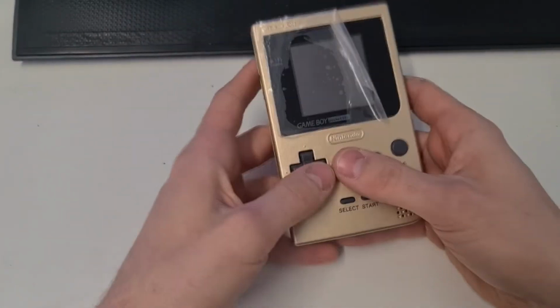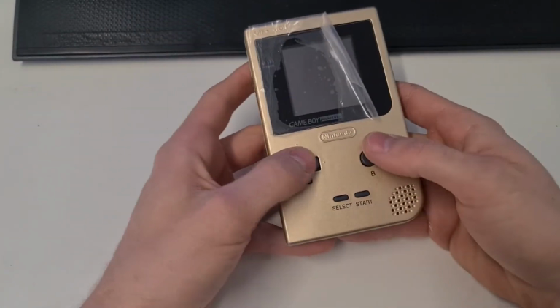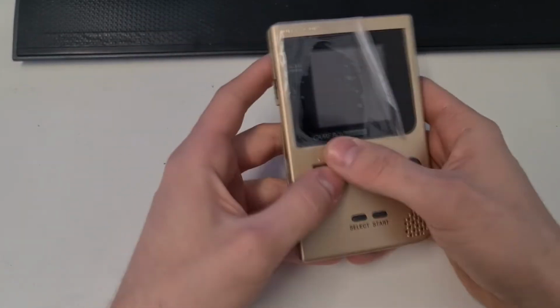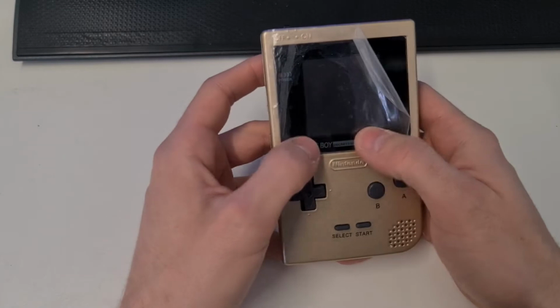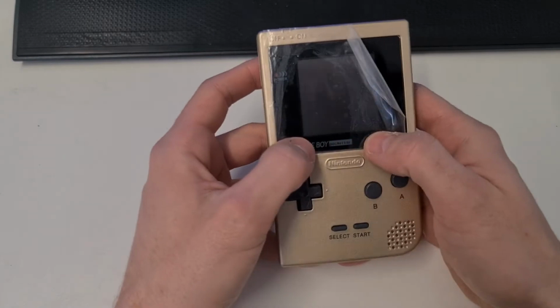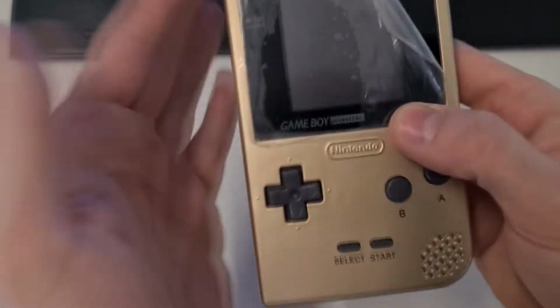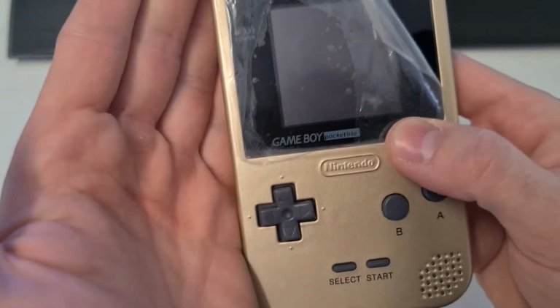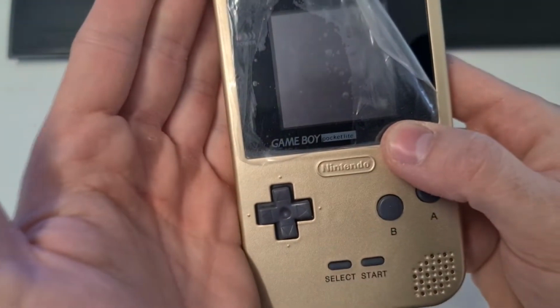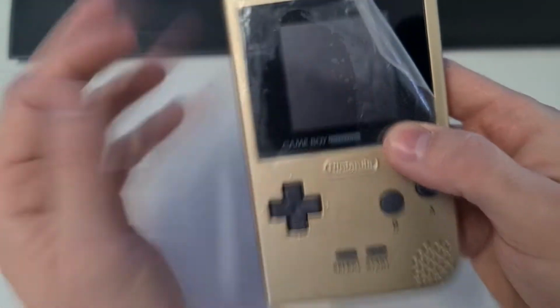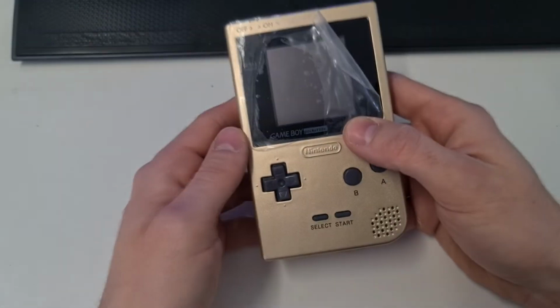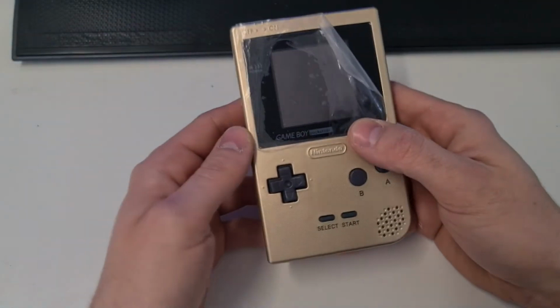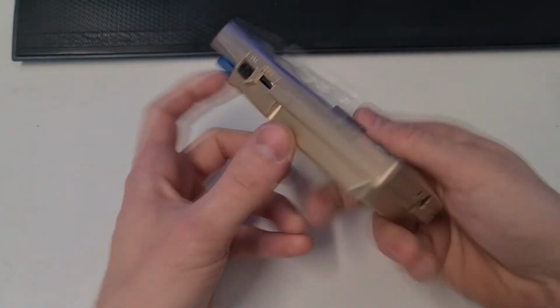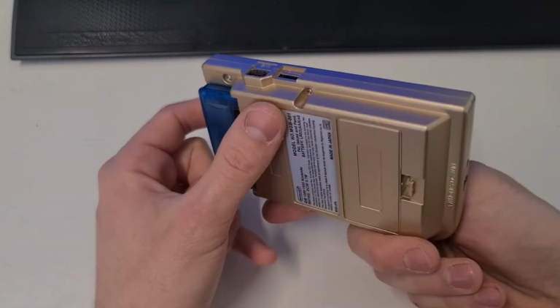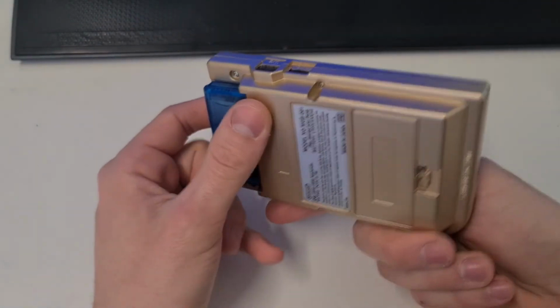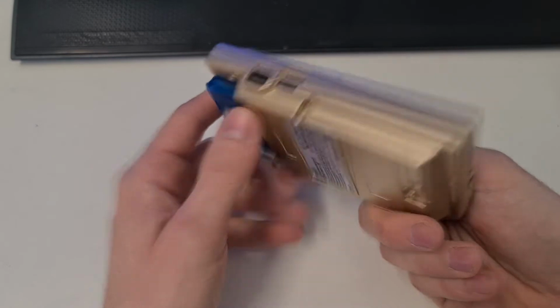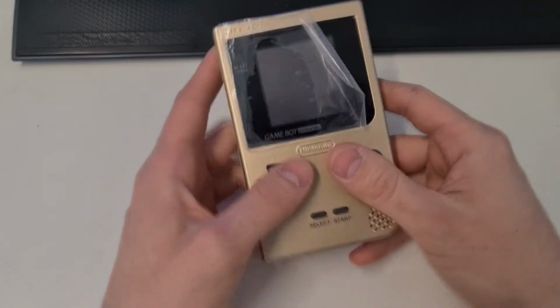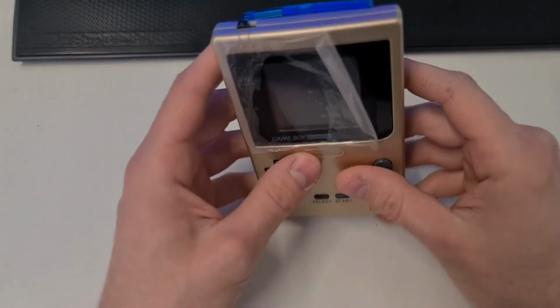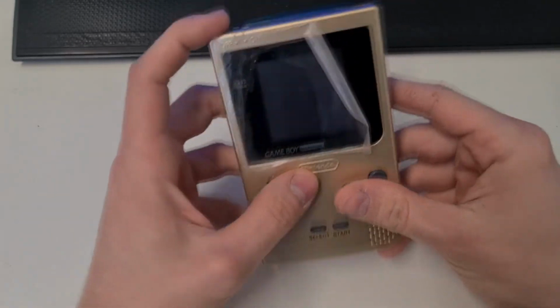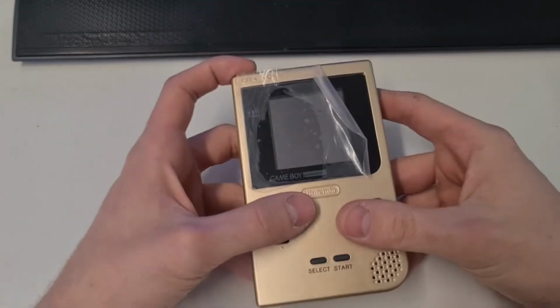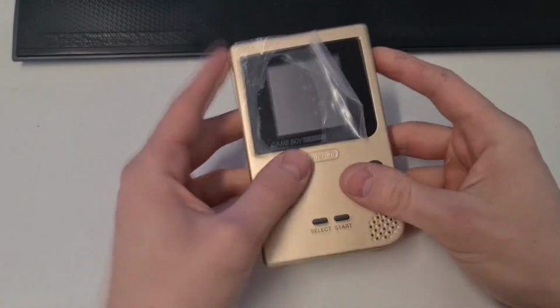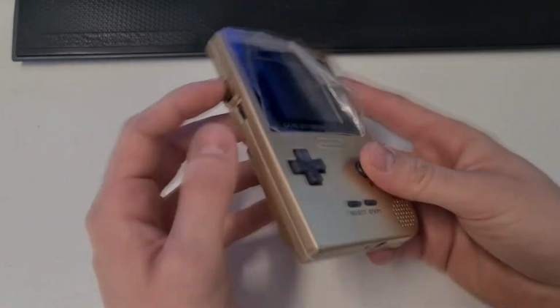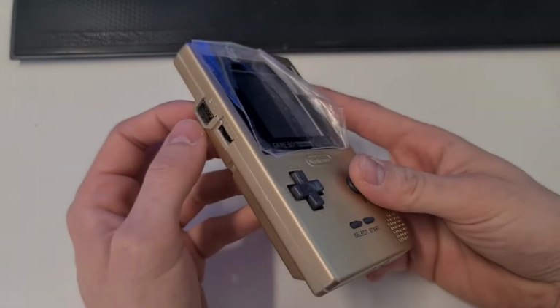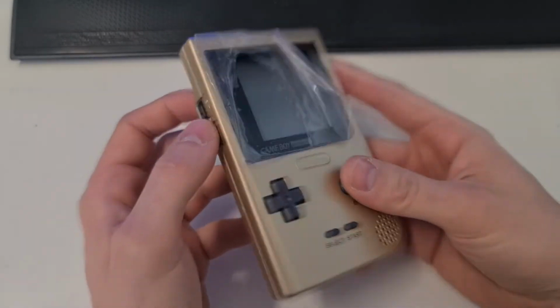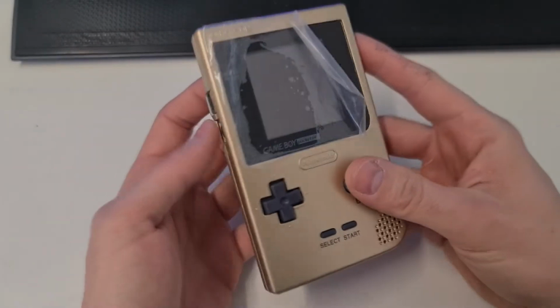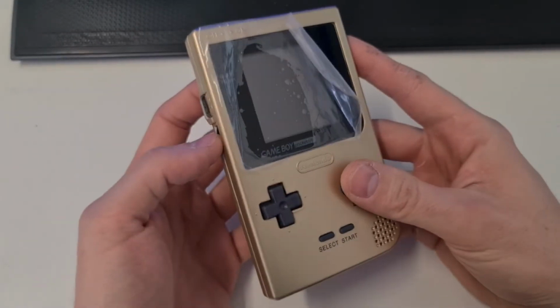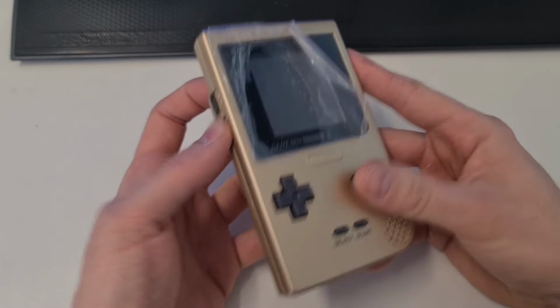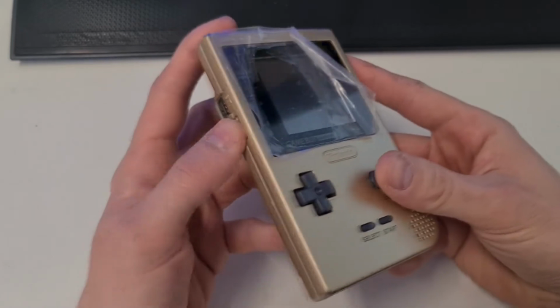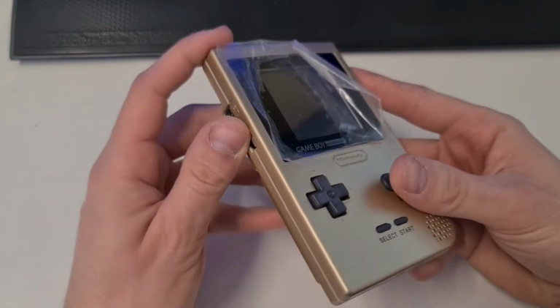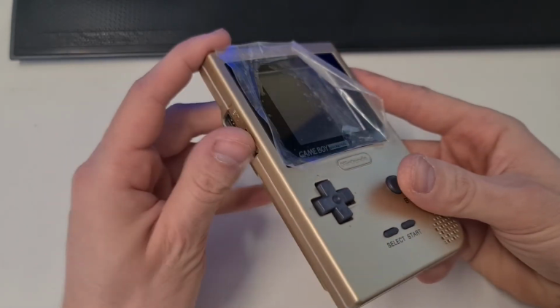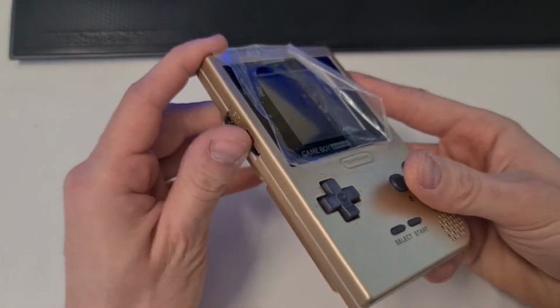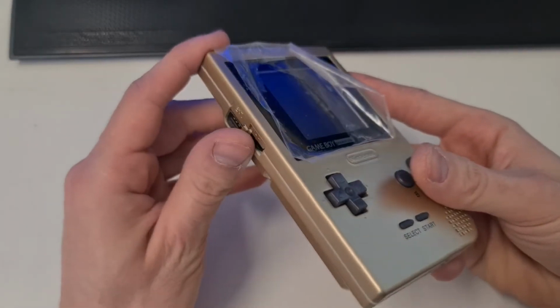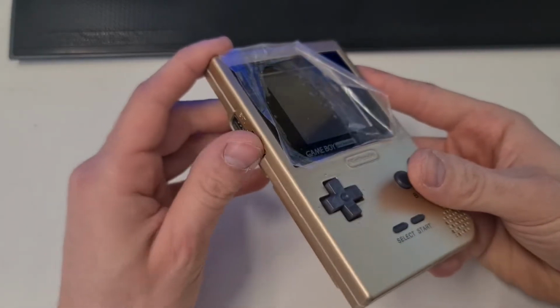You can also notice that the case doesn't really fit that well. There's also this crack below the D-pad which is a bit annoying. All in all the quality of the Chinese upgrade kit just really isn't that good — I probably wouldn't go with it again.